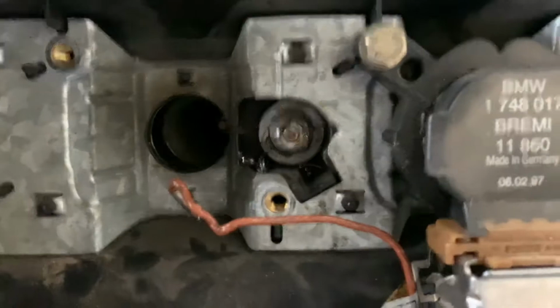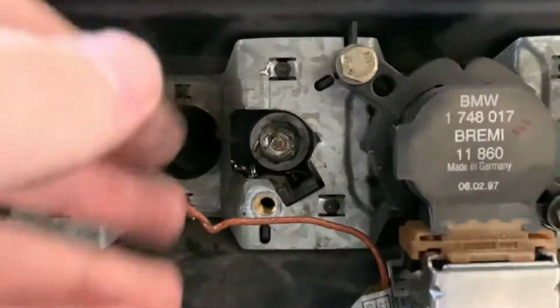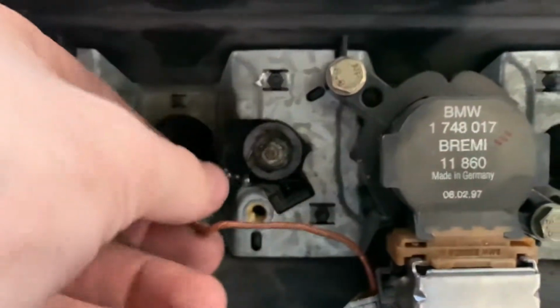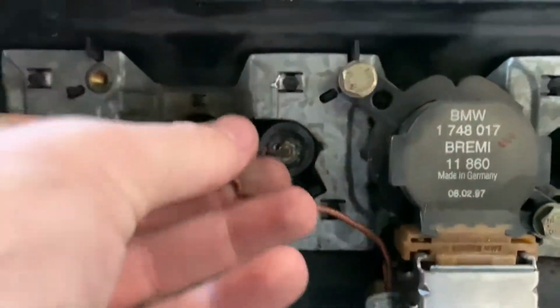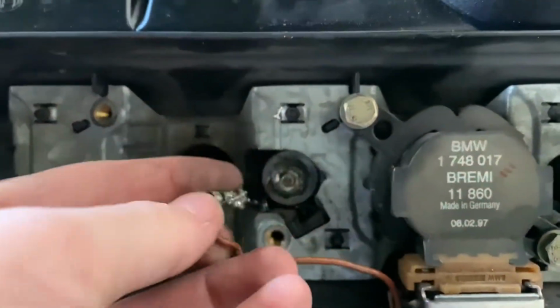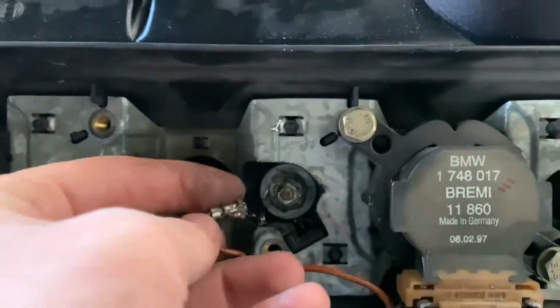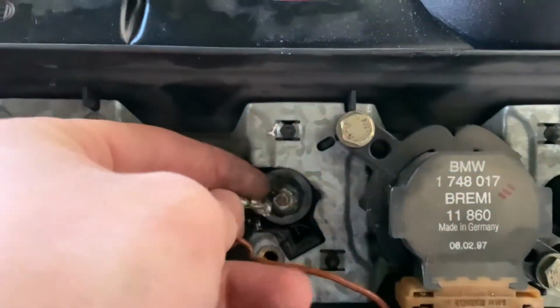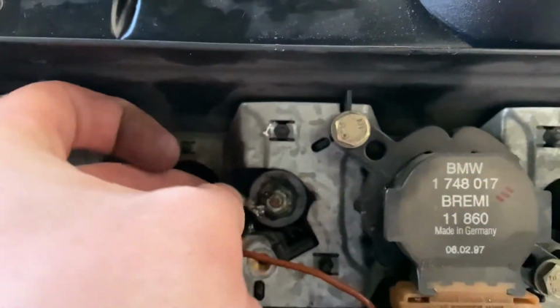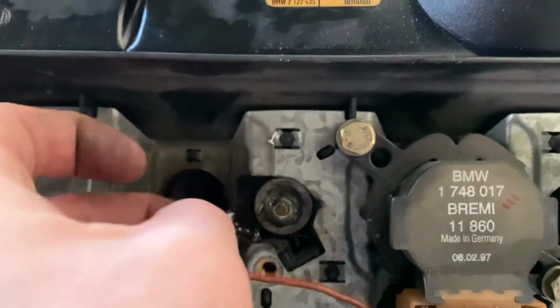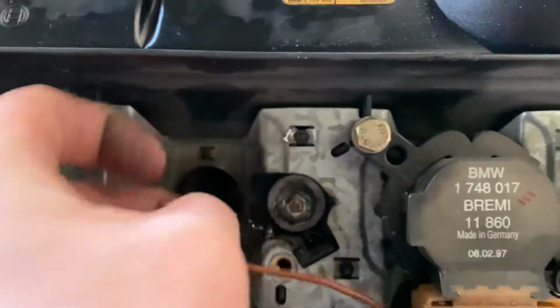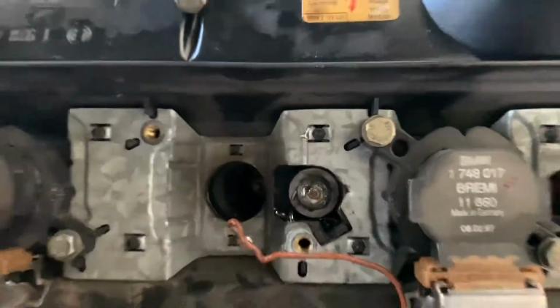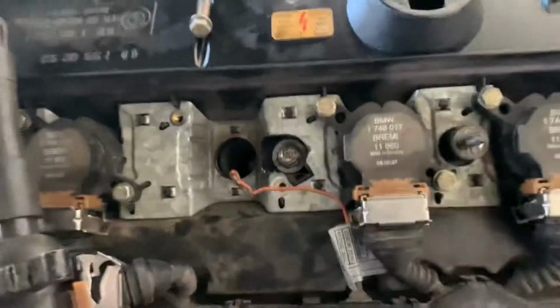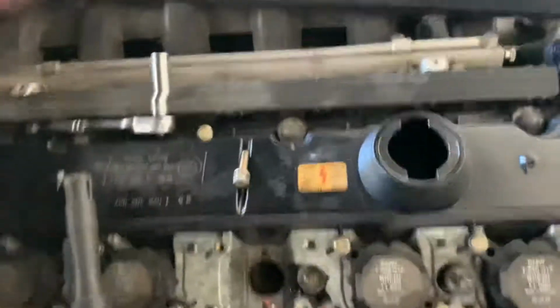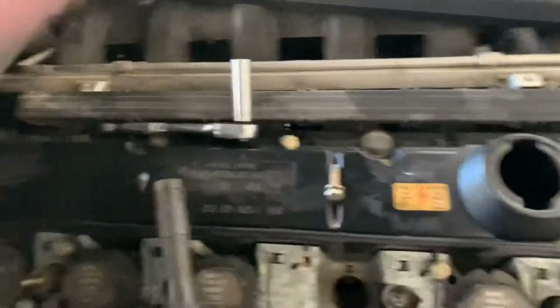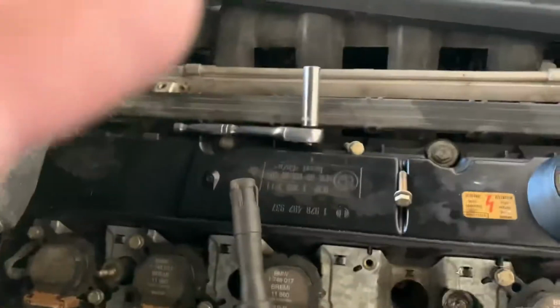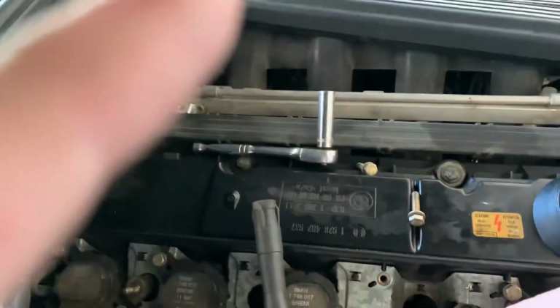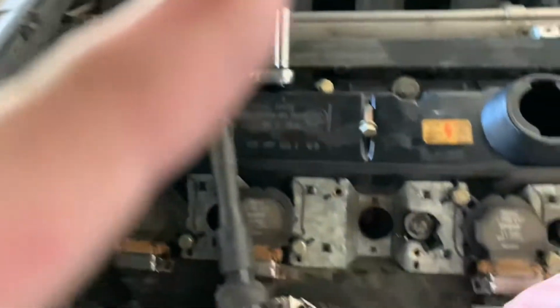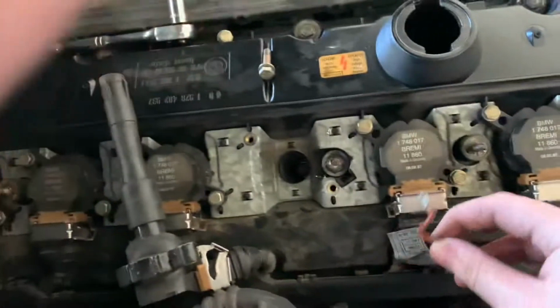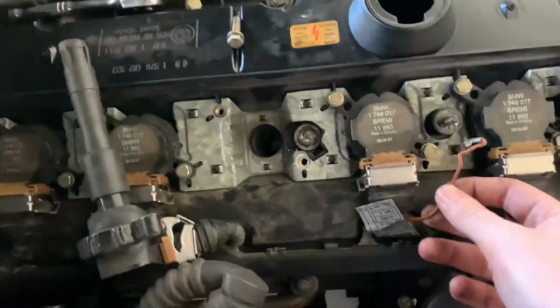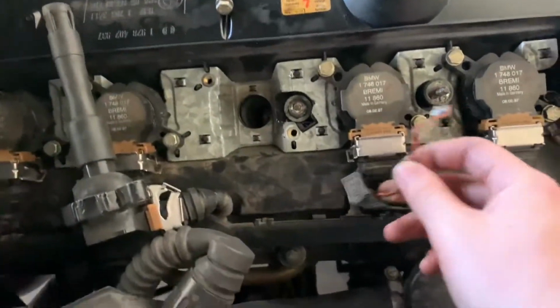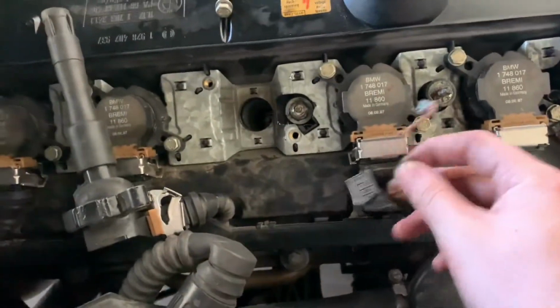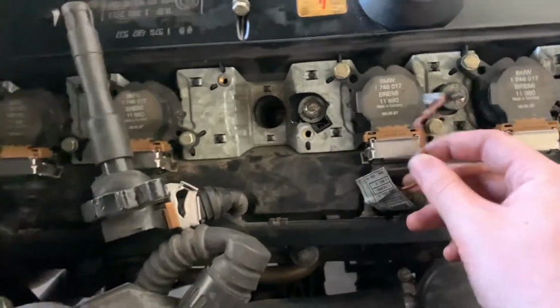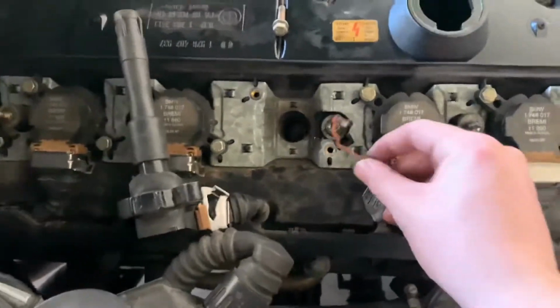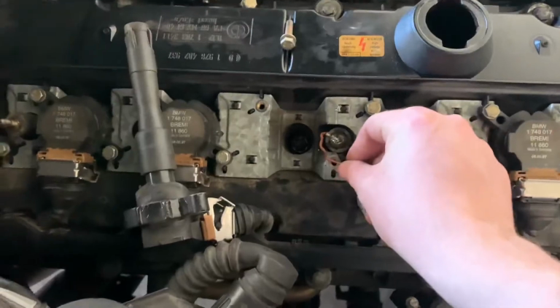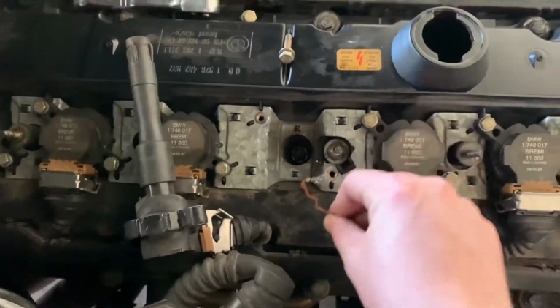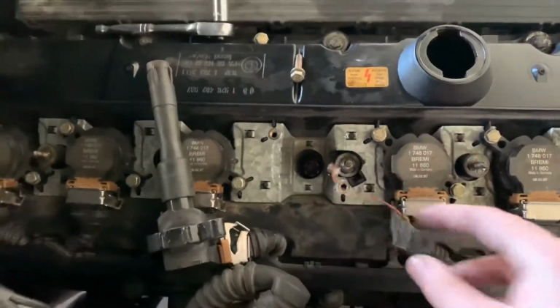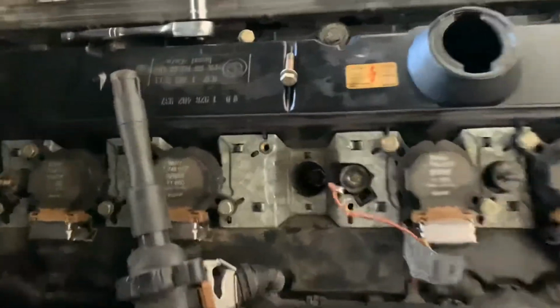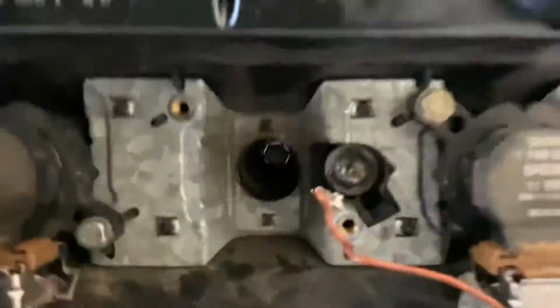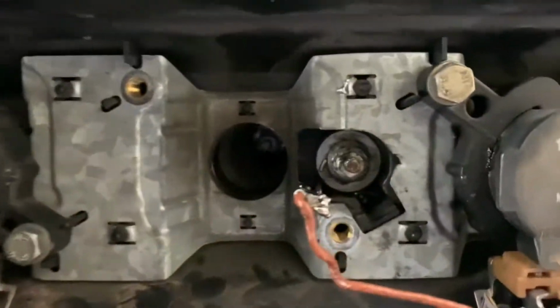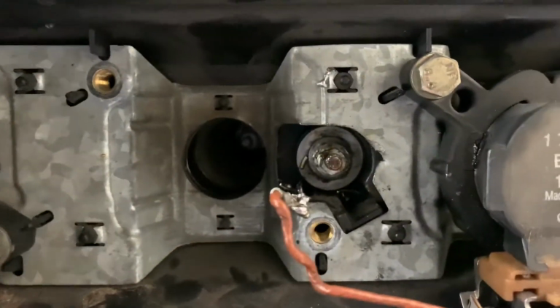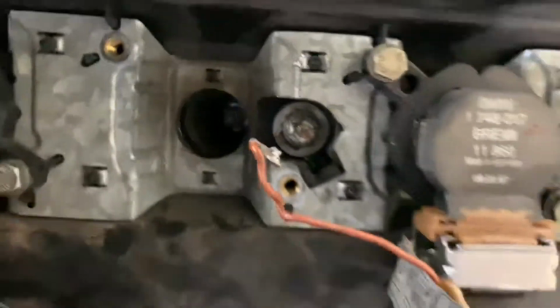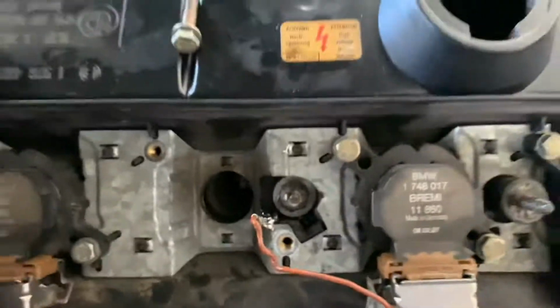When I was doing my valve cover not too long ago I ripped this cable off and I soldered it in, and obviously that solder didn't hold. An easy replacement is to just get another ground cable so you can screw it back on, but I decided to solder it back in because I'm lazy, and that's exactly what I'm going to do again.